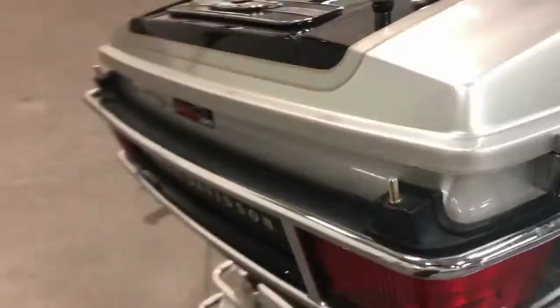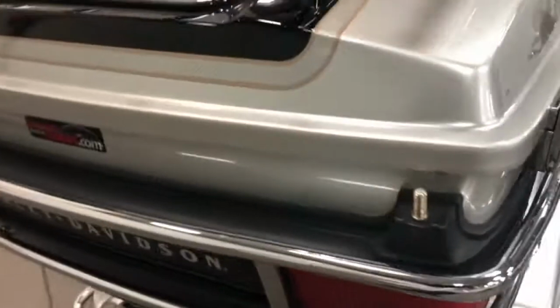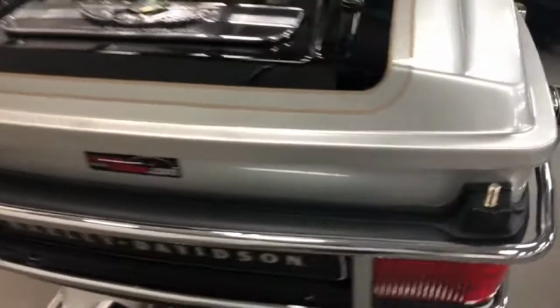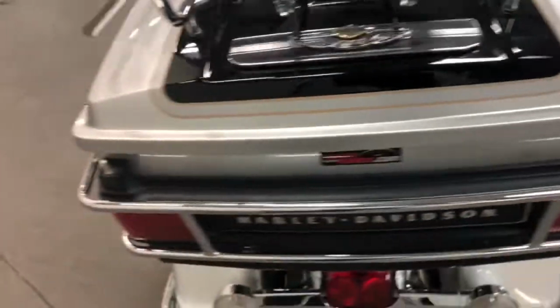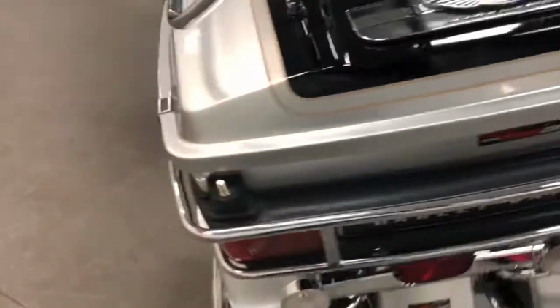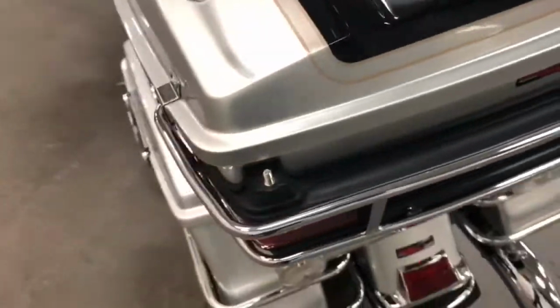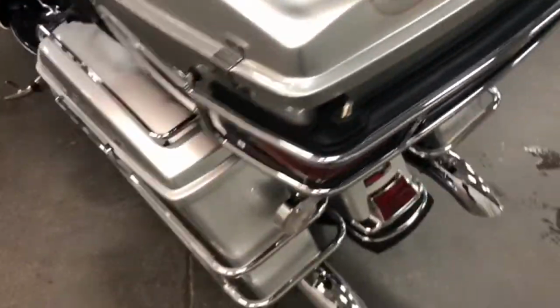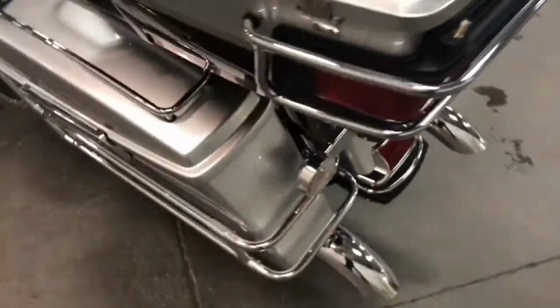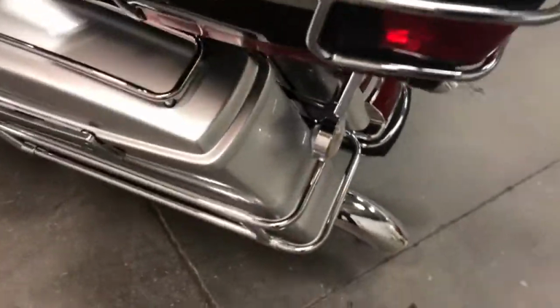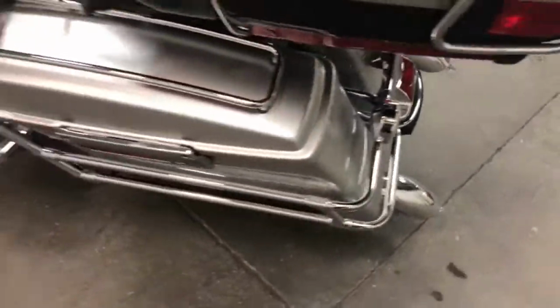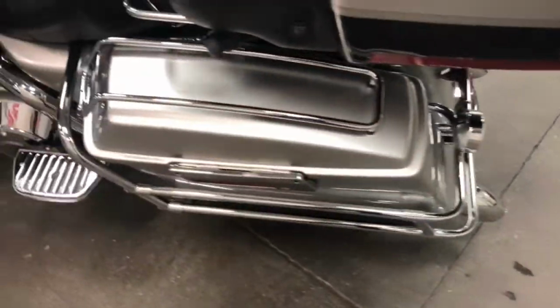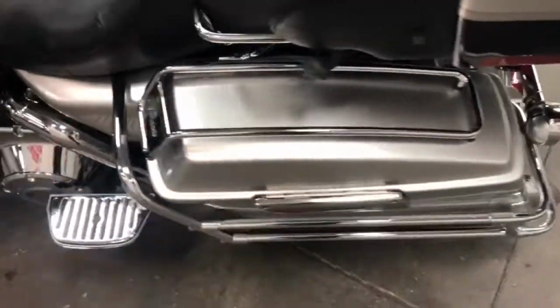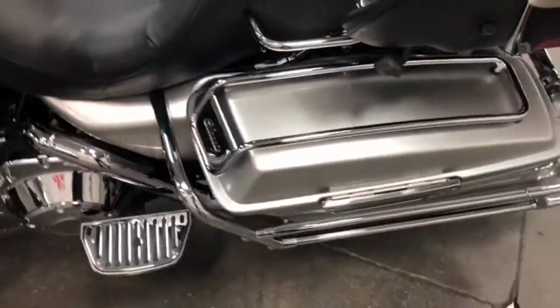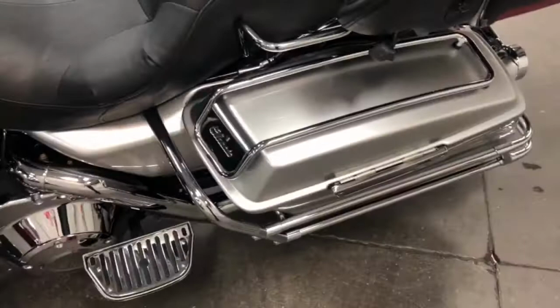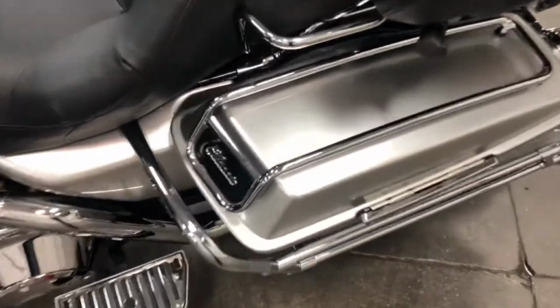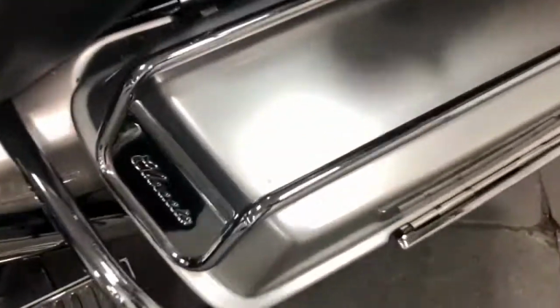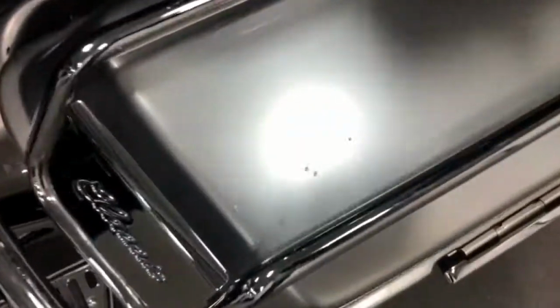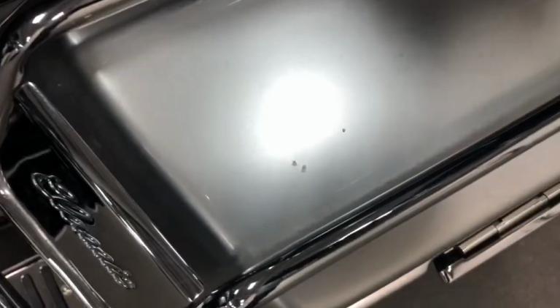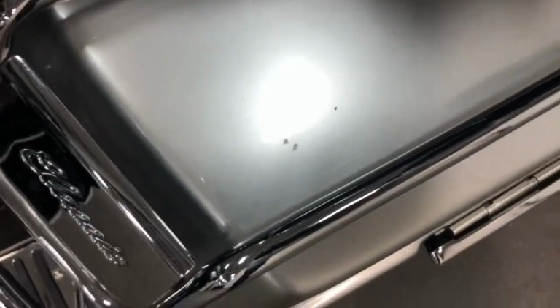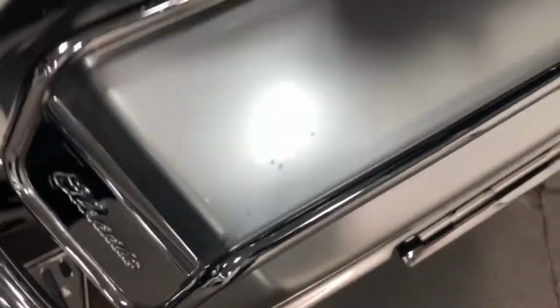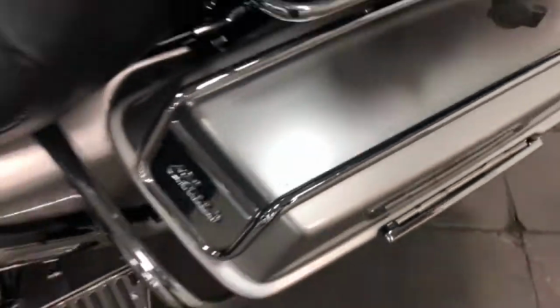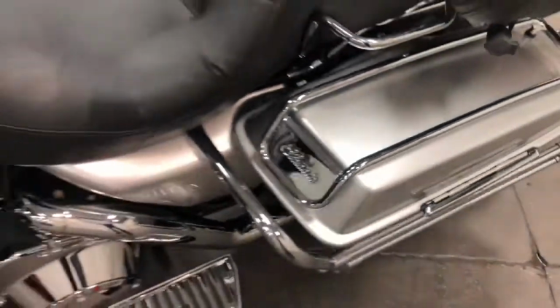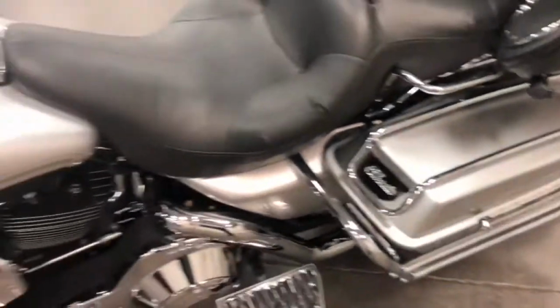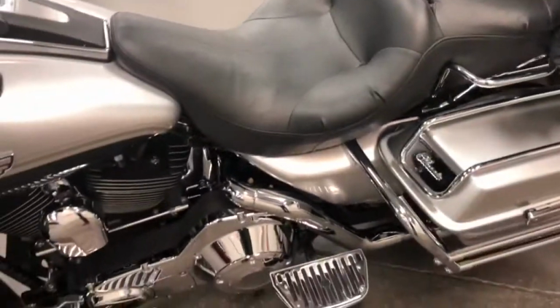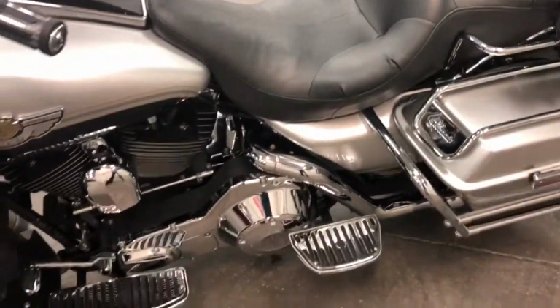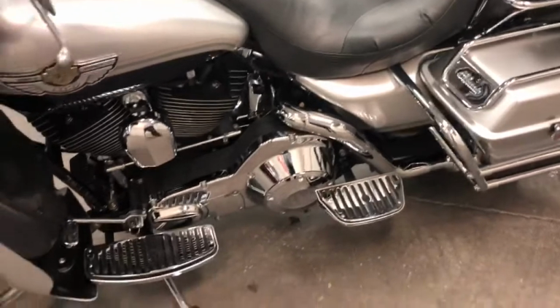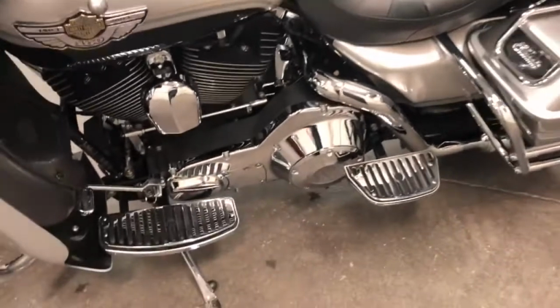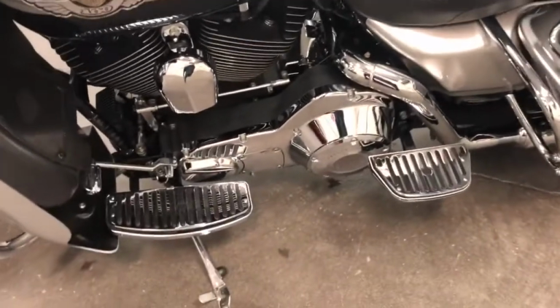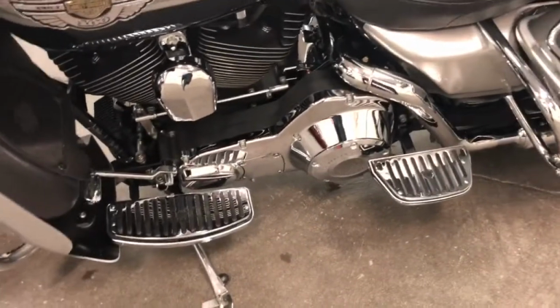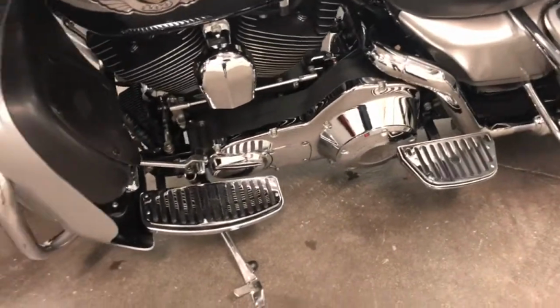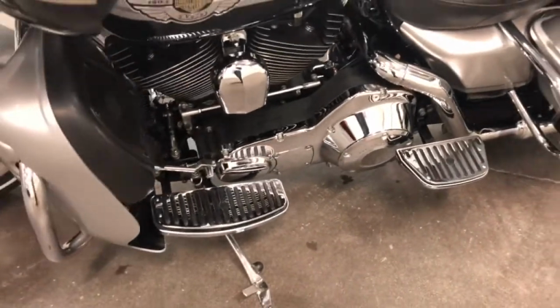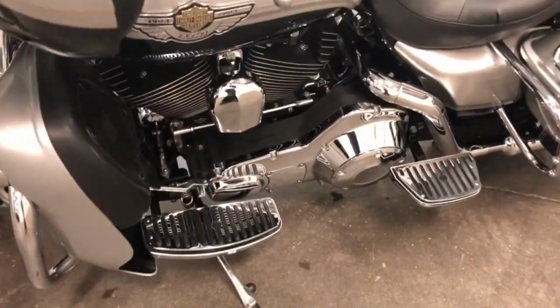The antennas are shorties — we just have them, they're not on. Have a look there — I think there's a mark or two right there, no big deal. Nice chrome floorboards, chrome shifter.